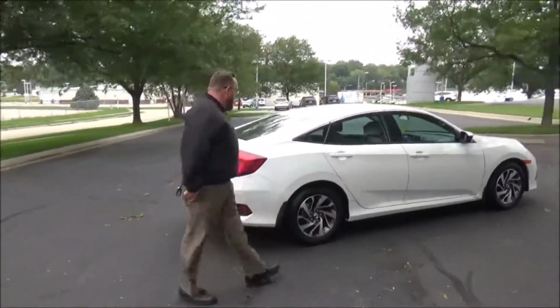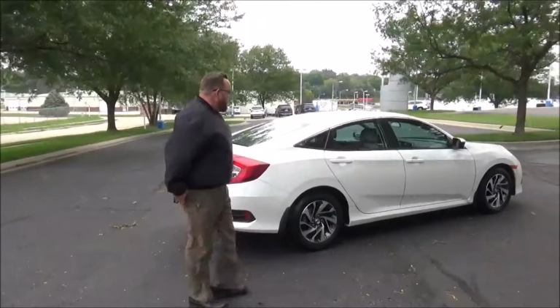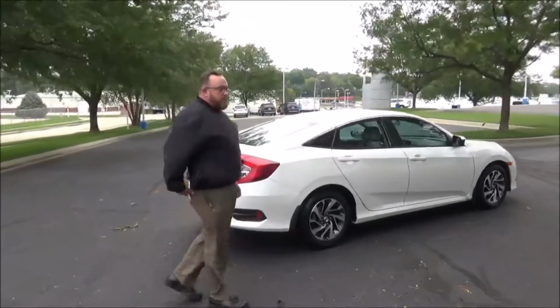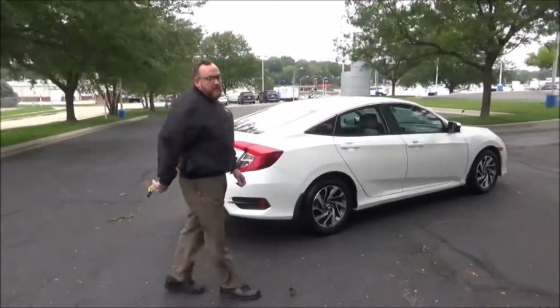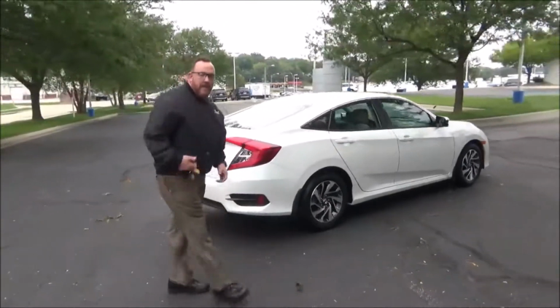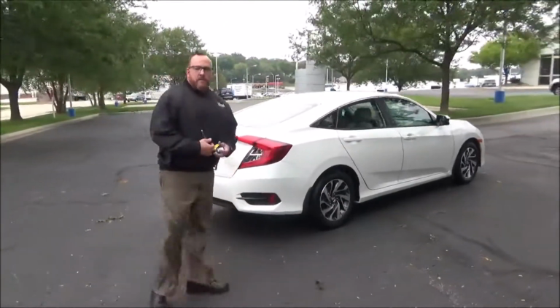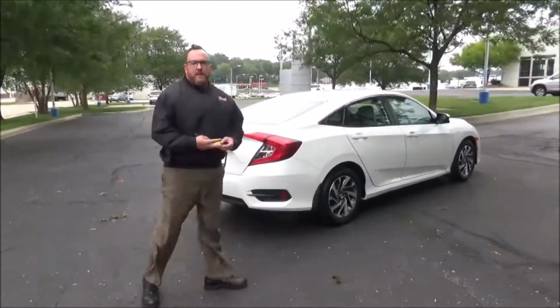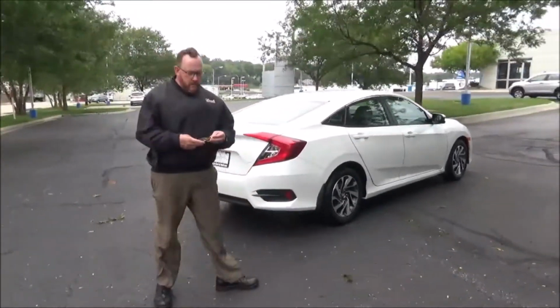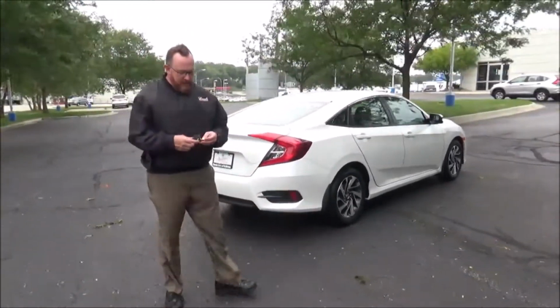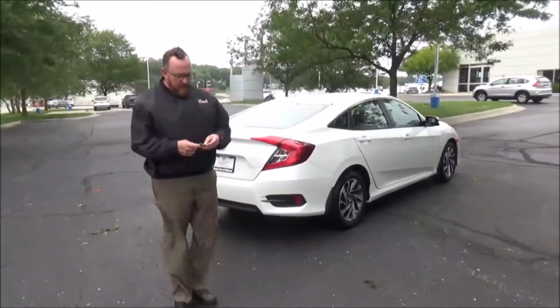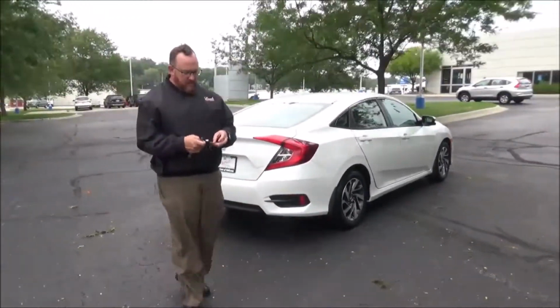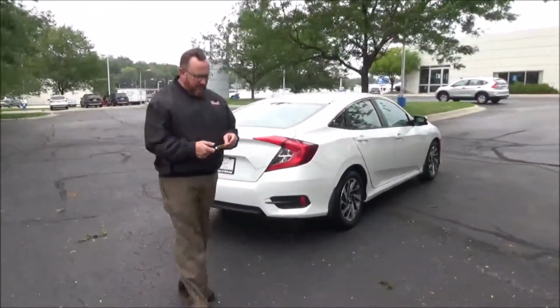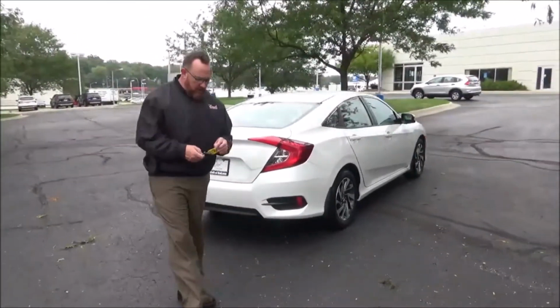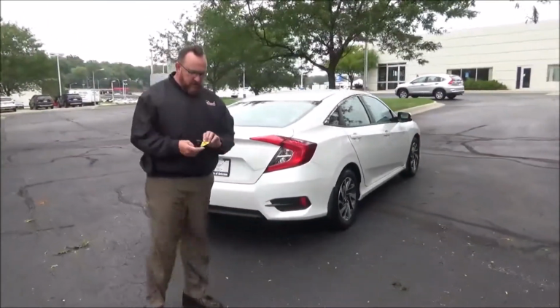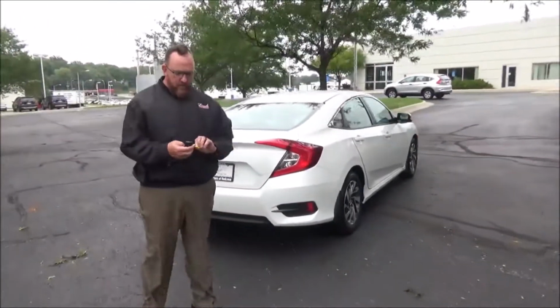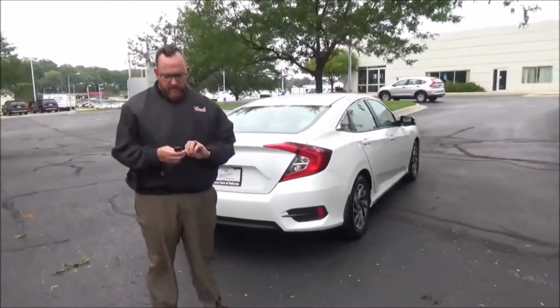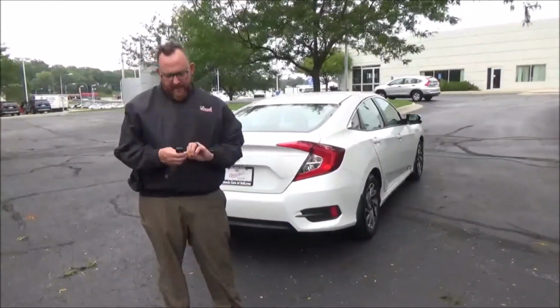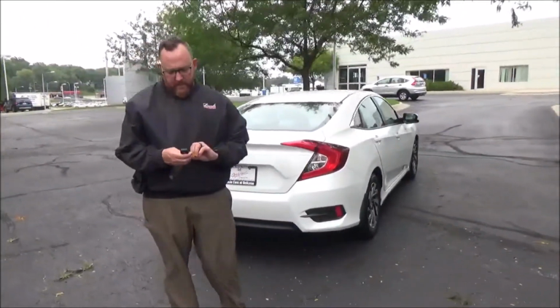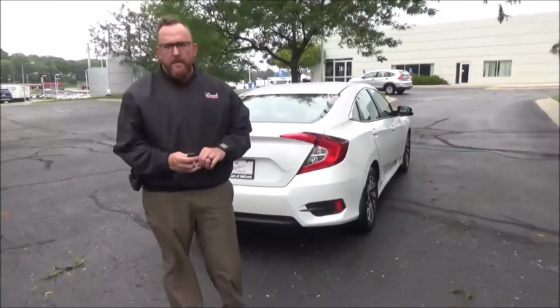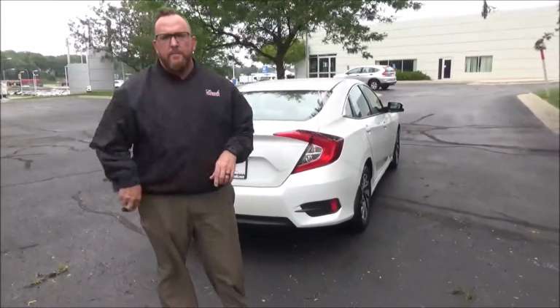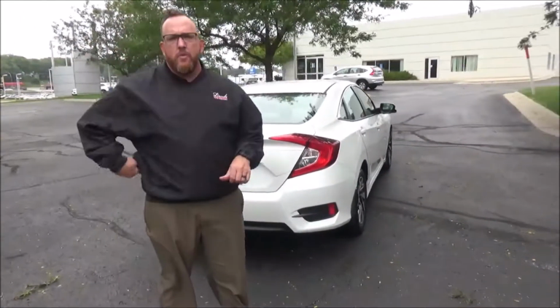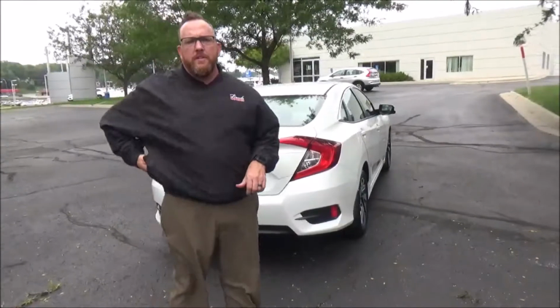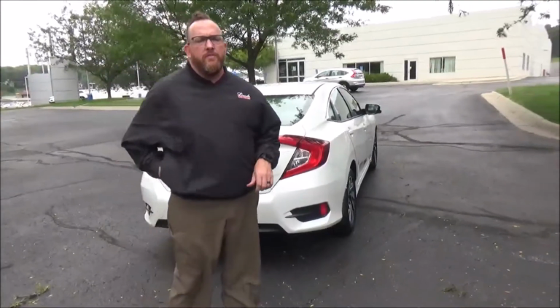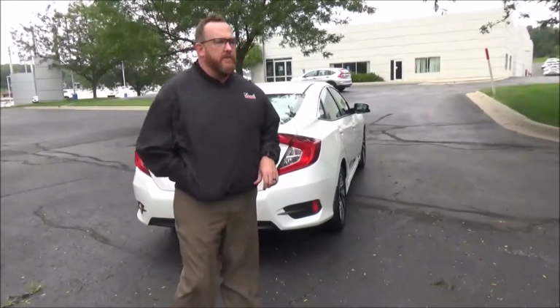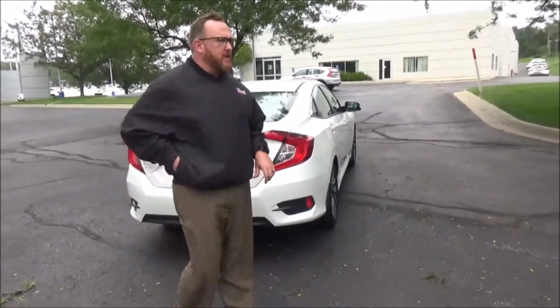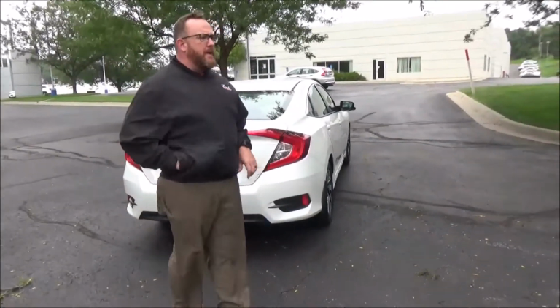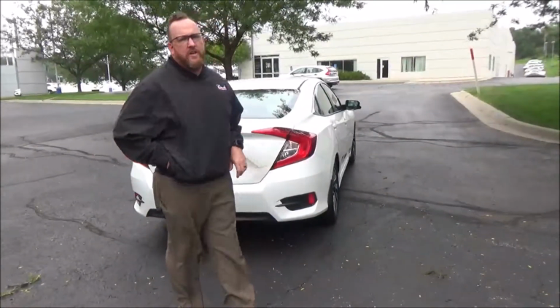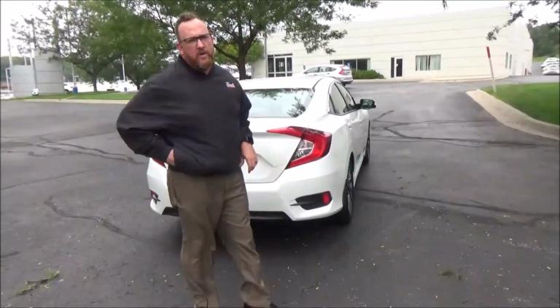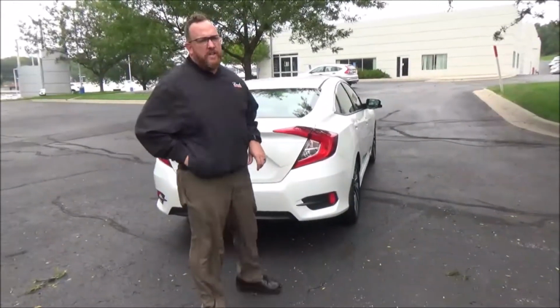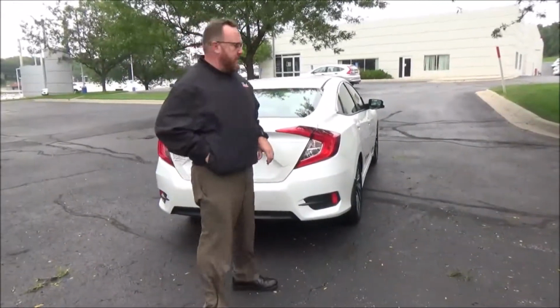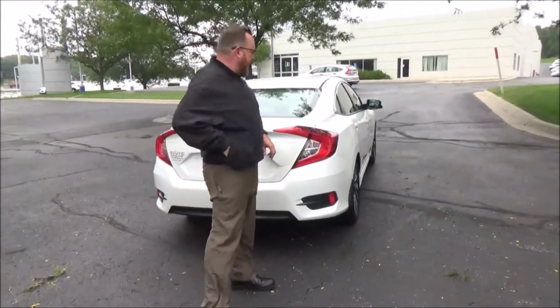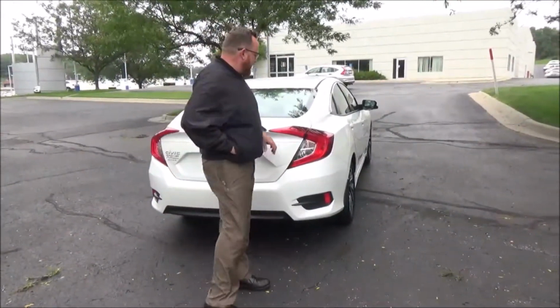This car has passed our mechanical inspection. It's being sold as a certified car, so you get the remainder of the factory warranty, plus 12 months or $12,000, and the remainder up to $70,000 or $100,000 on the powertrain.